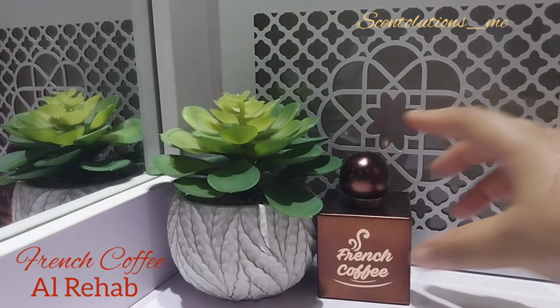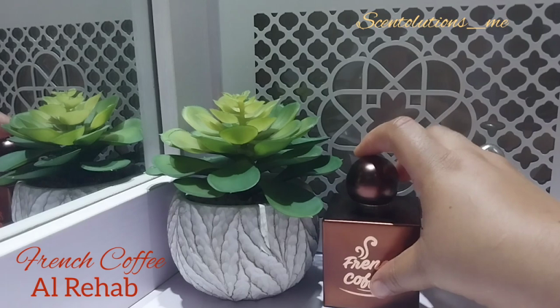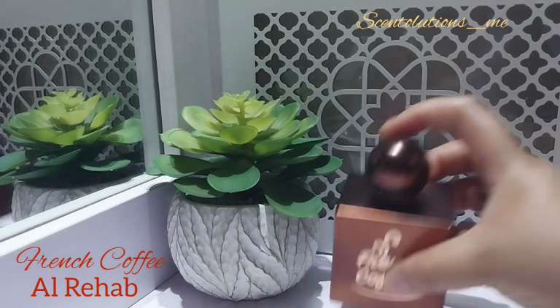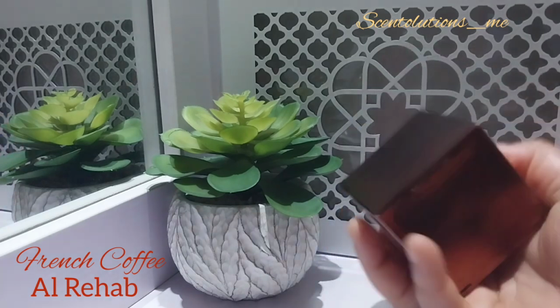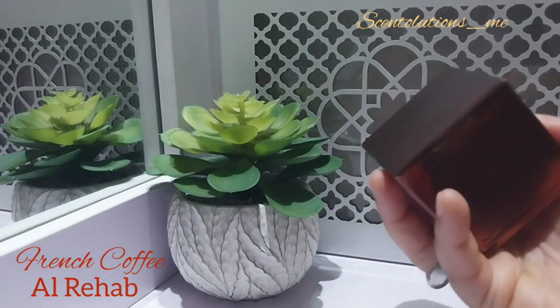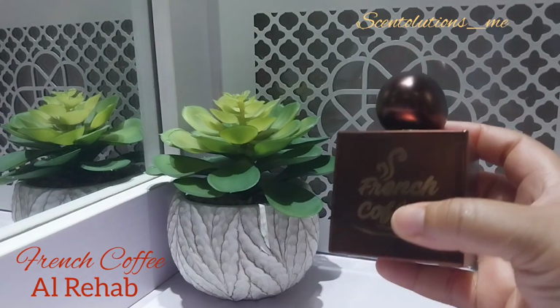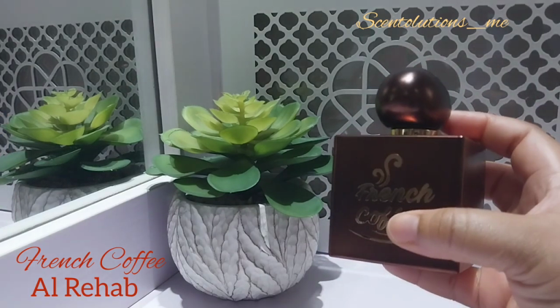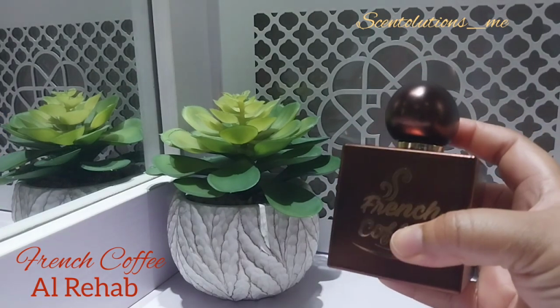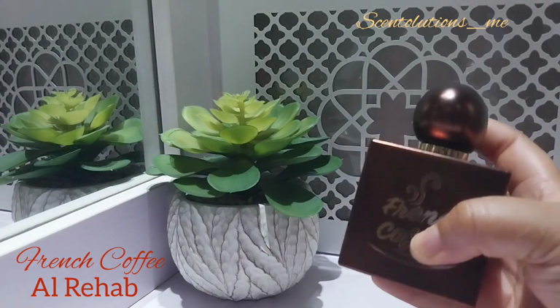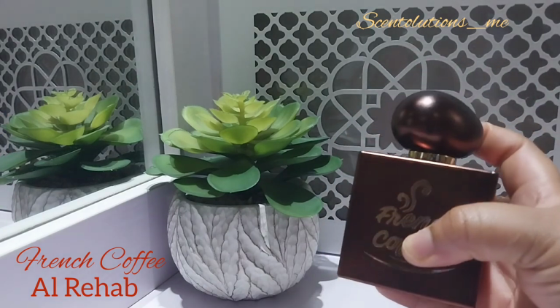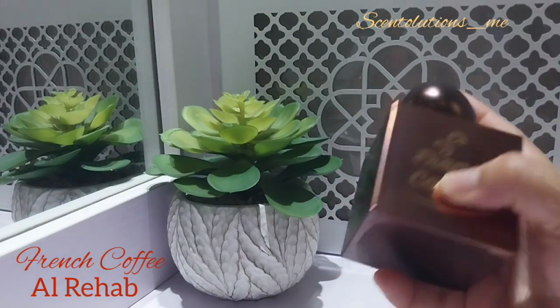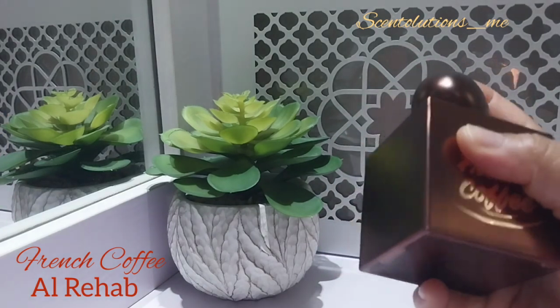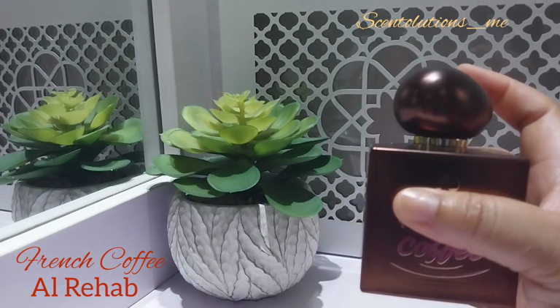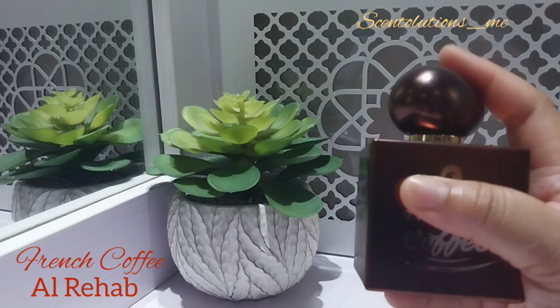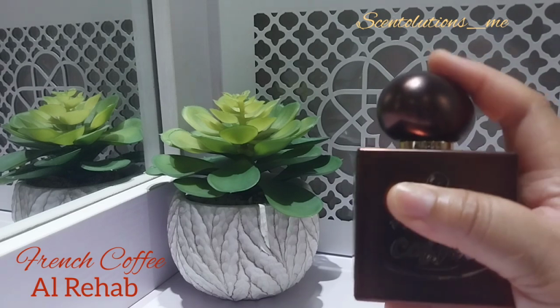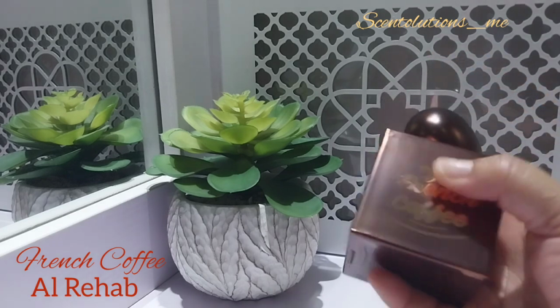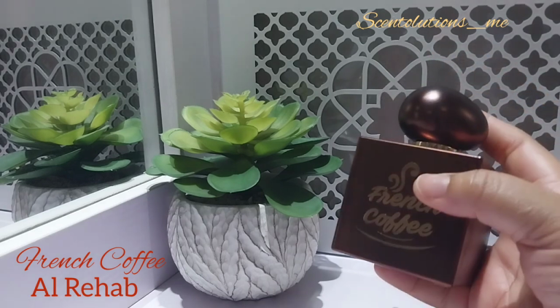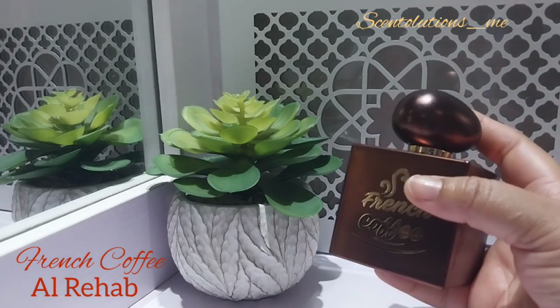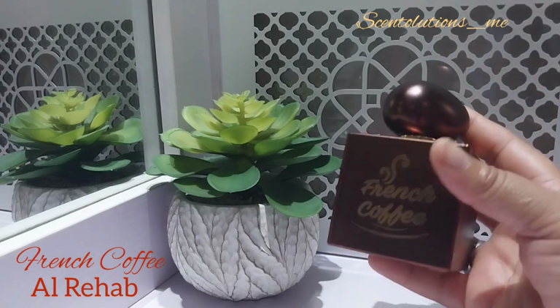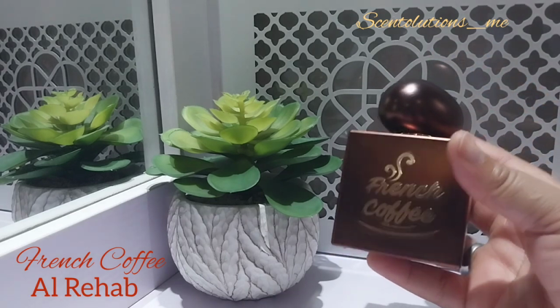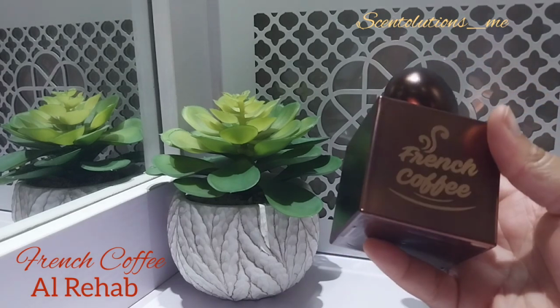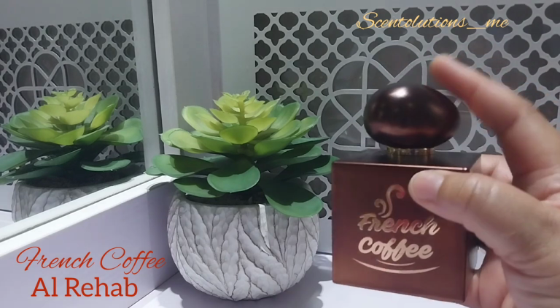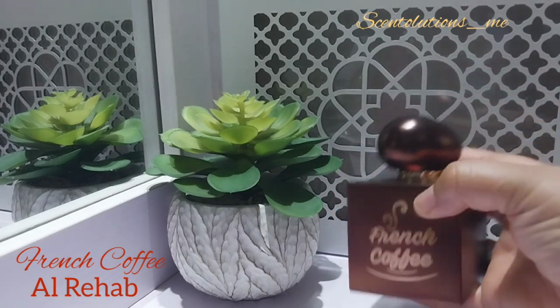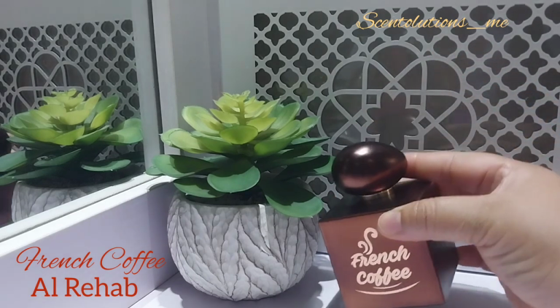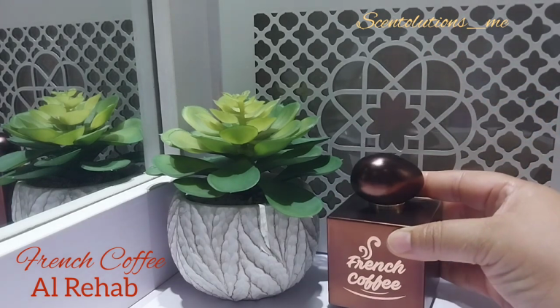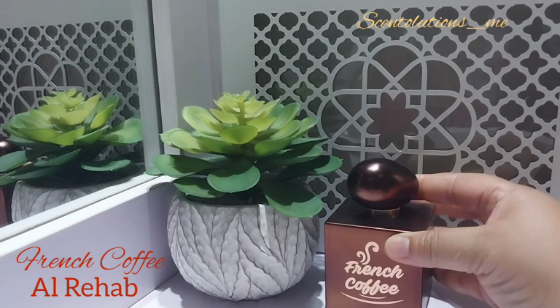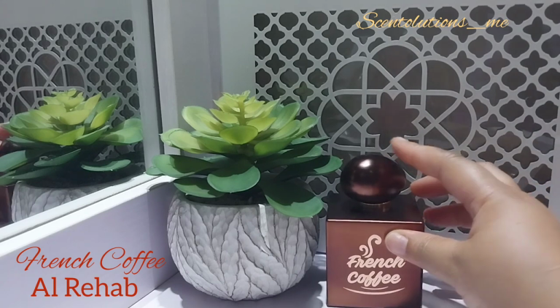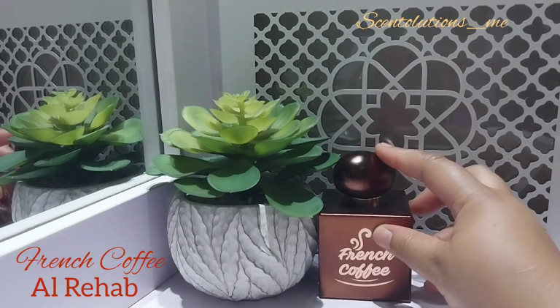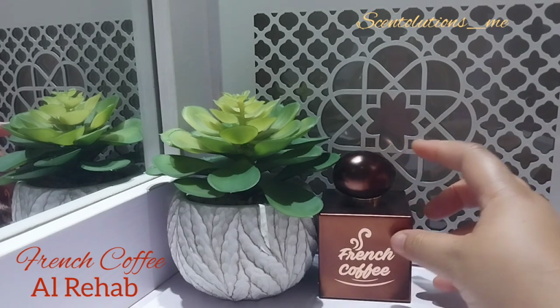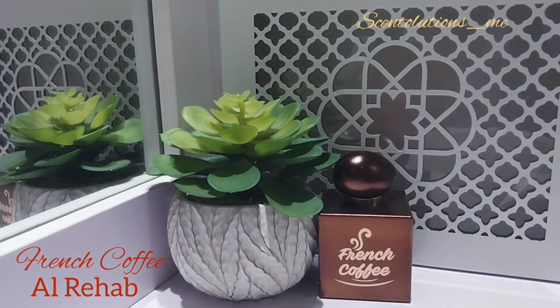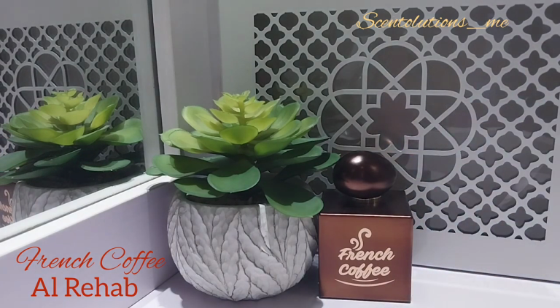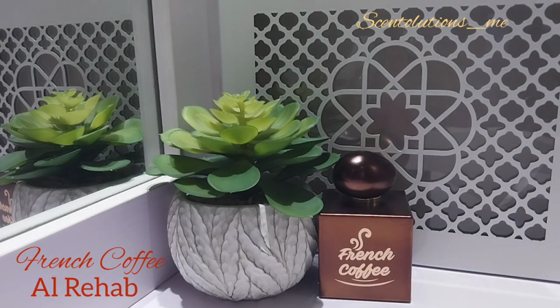The pack reminds me of My Way — yeah, My Way. I think it's the cover. And then Giorgio Armani Sea. You know, it has the same cover.